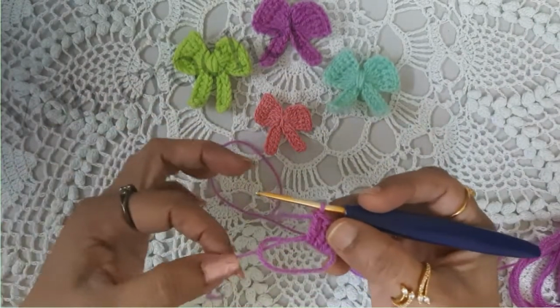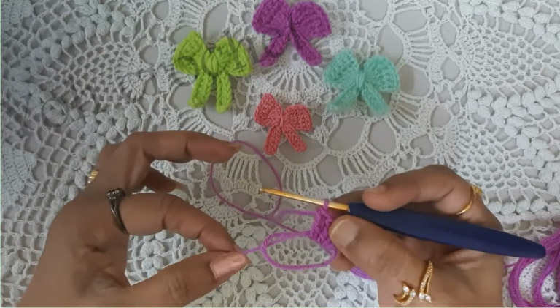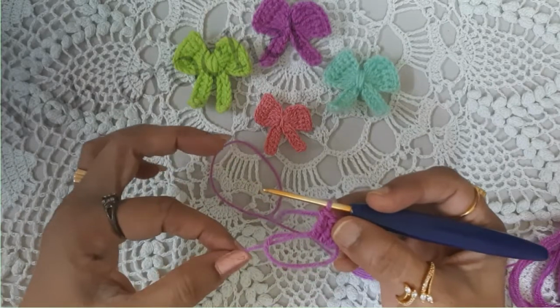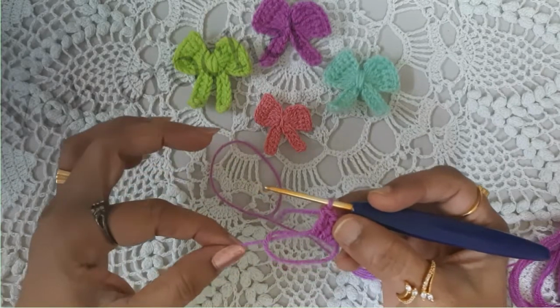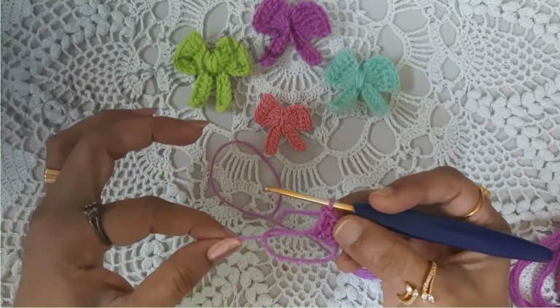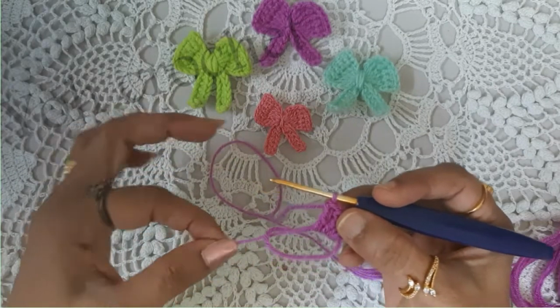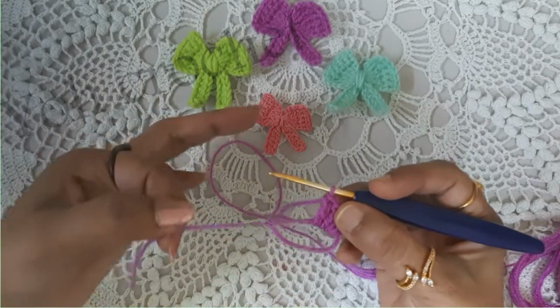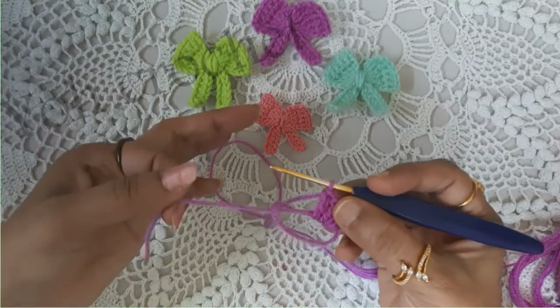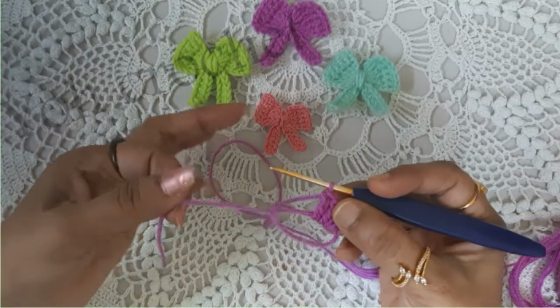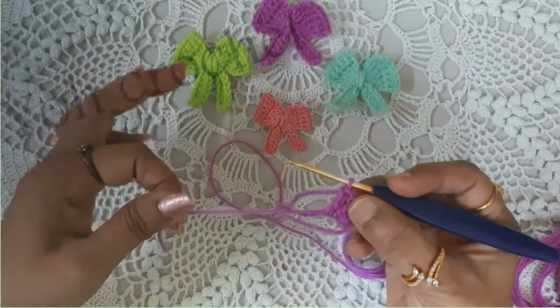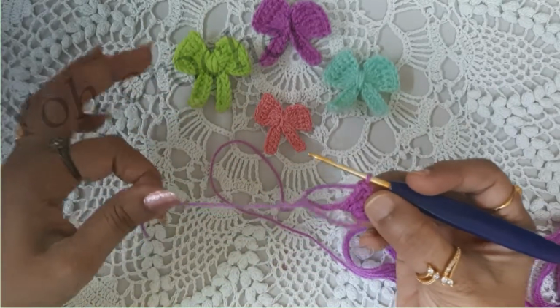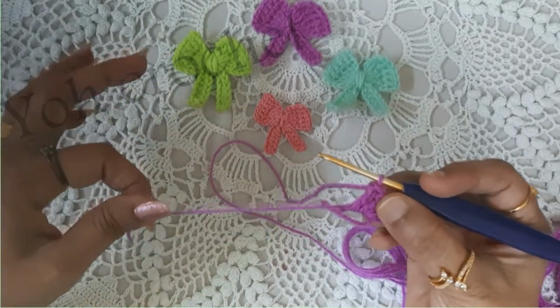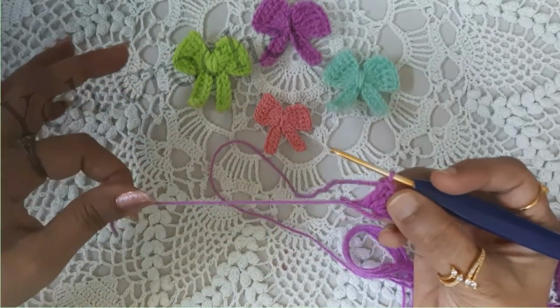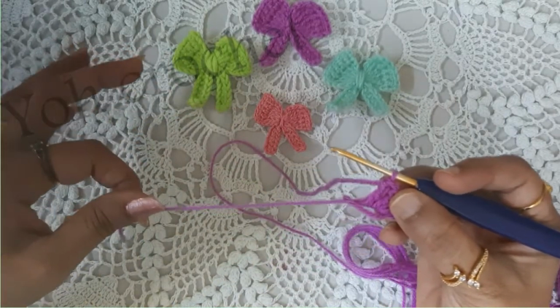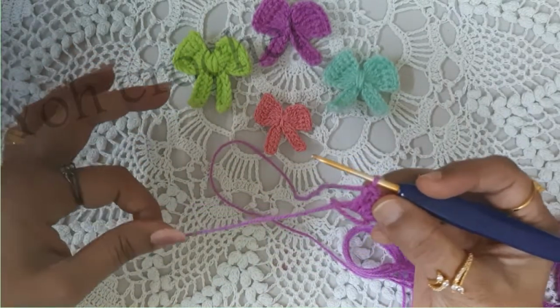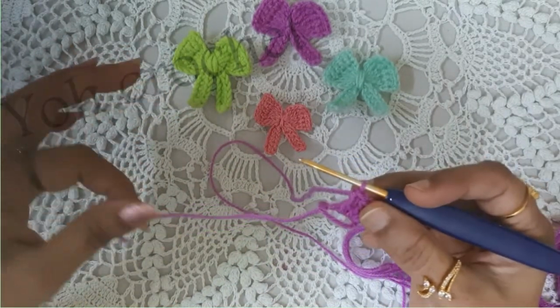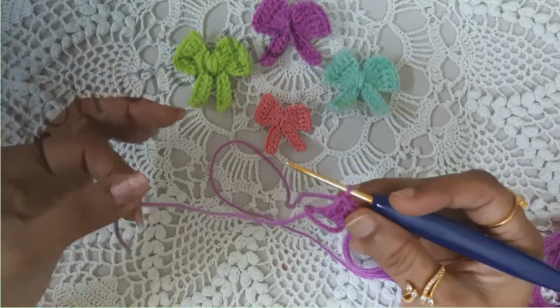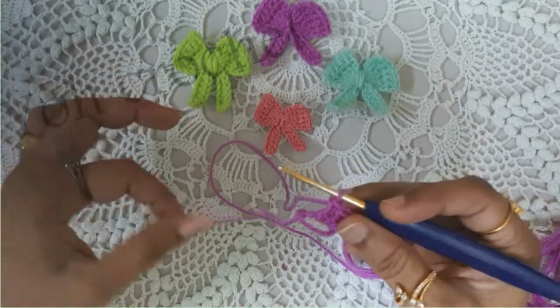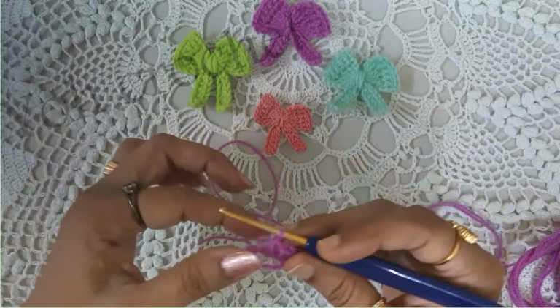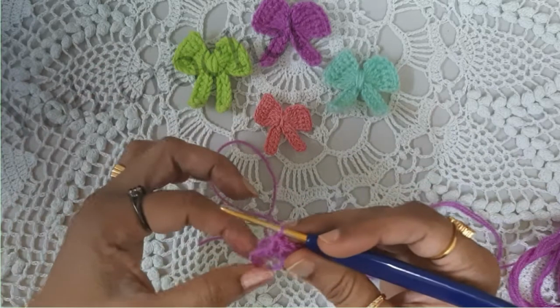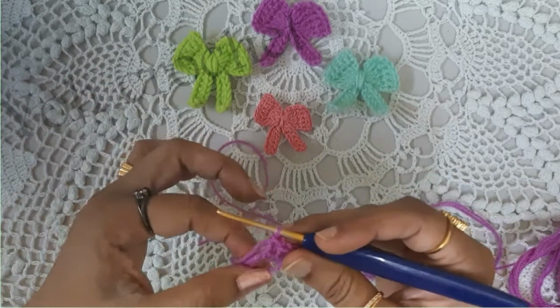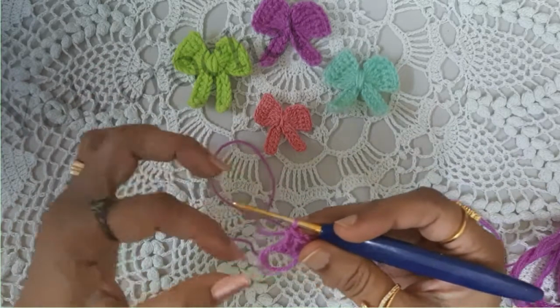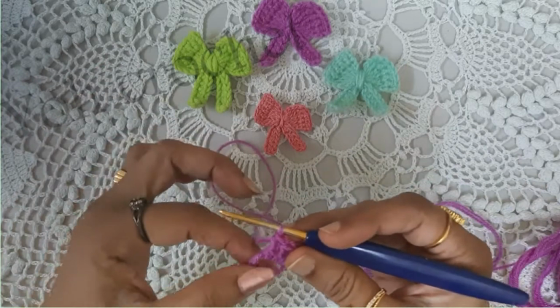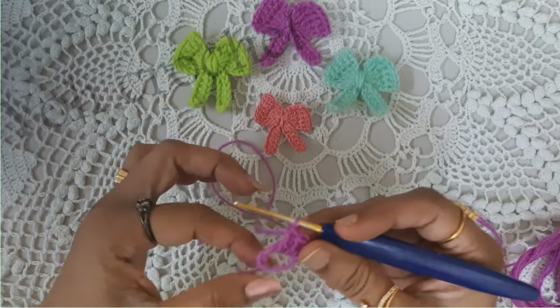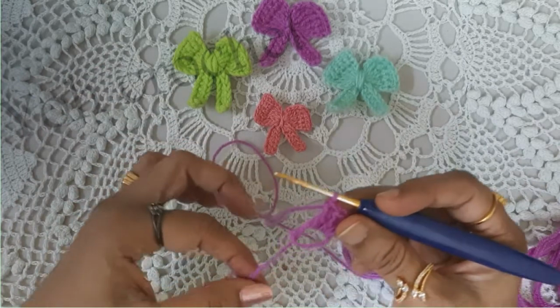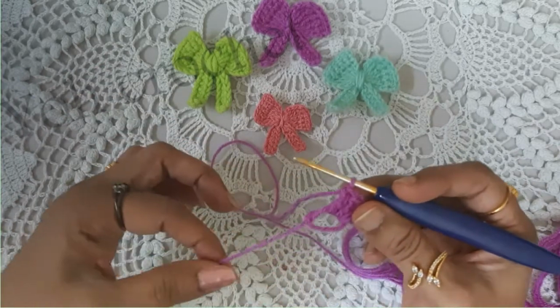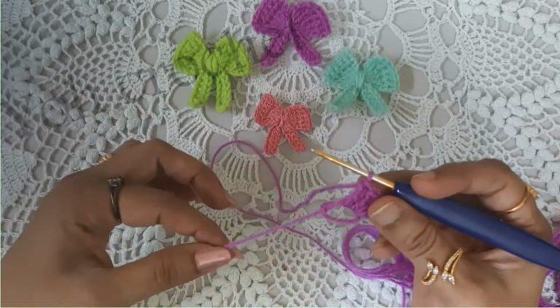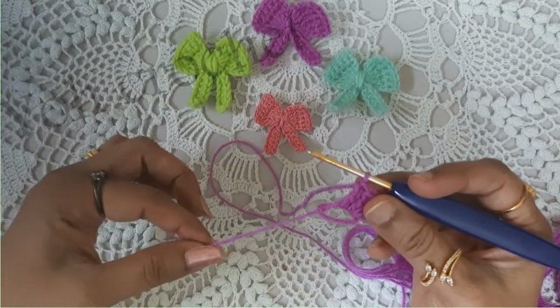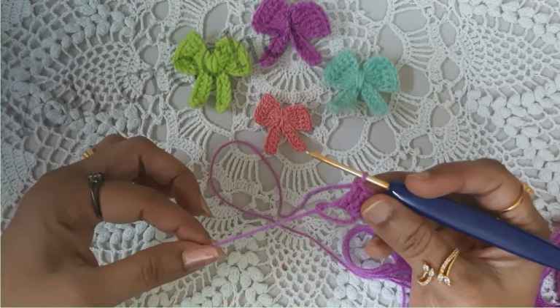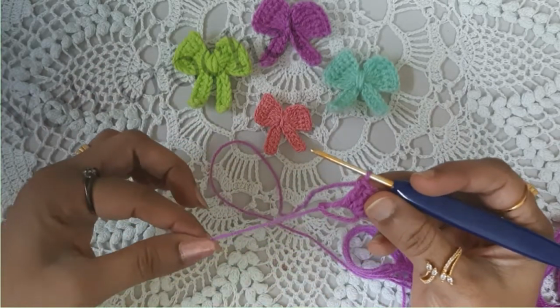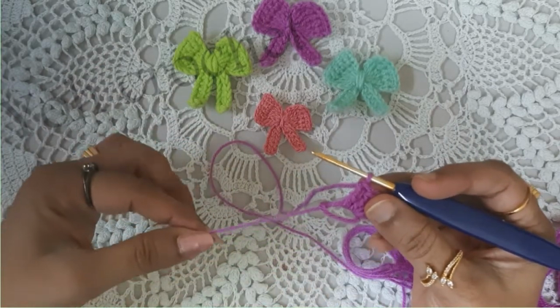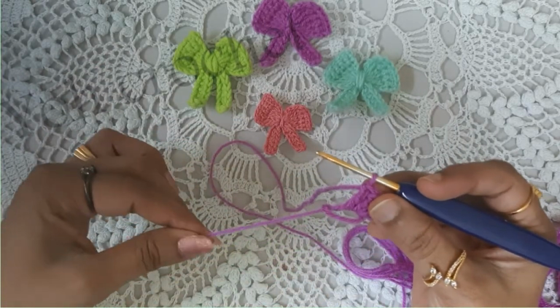Now reduce the size of the ring by pulling the tail end — but don't tighten it too much because we have to work more stitches into the ring.